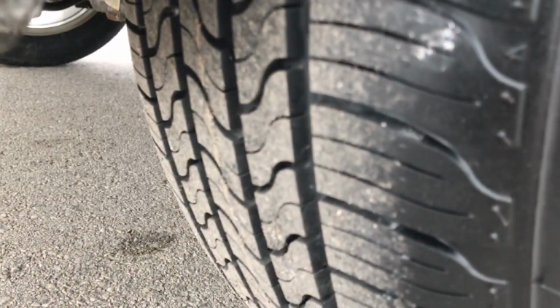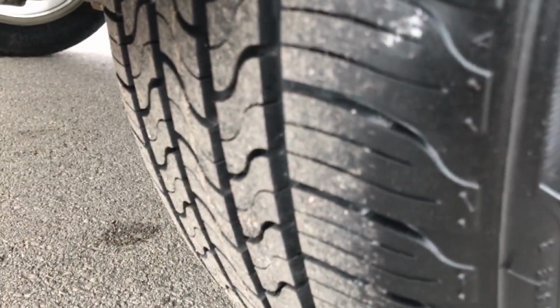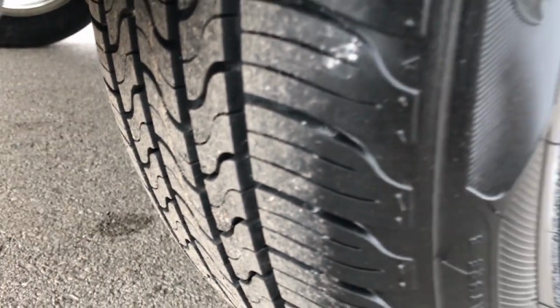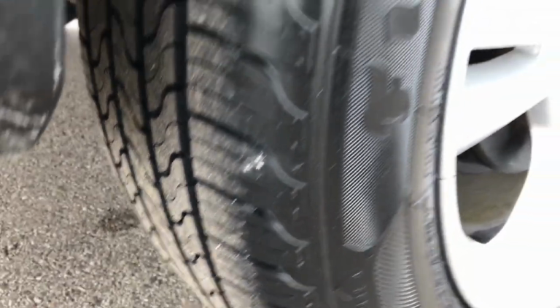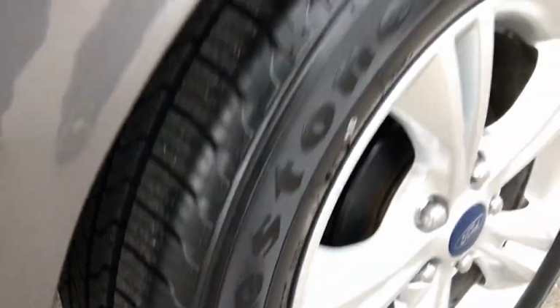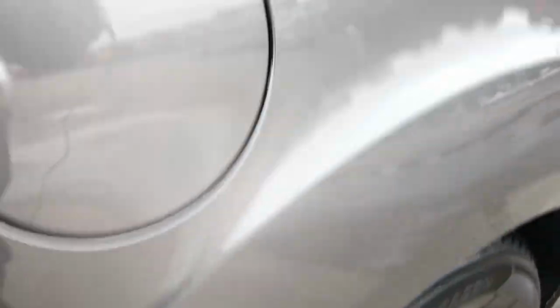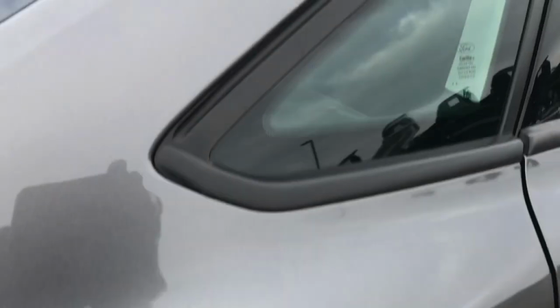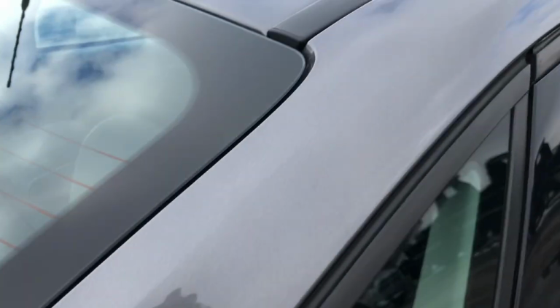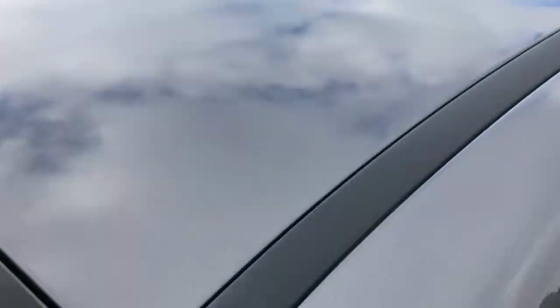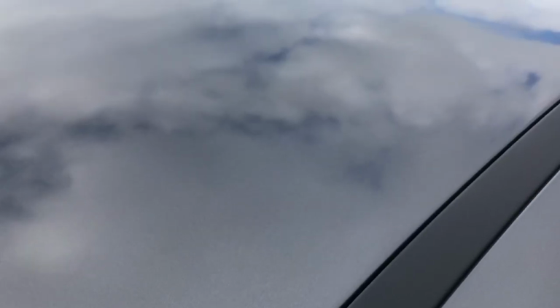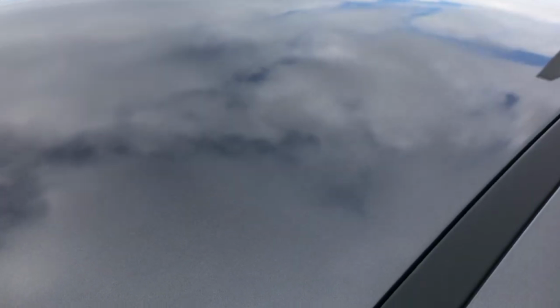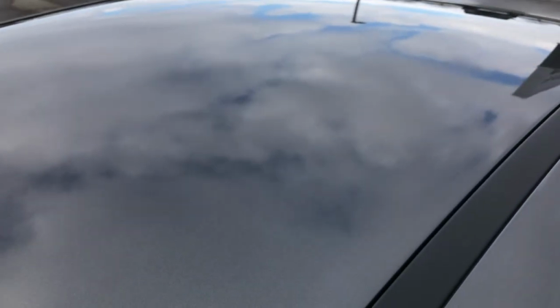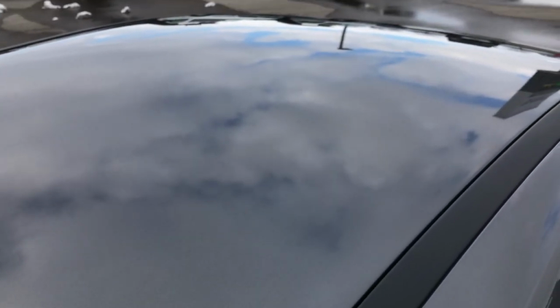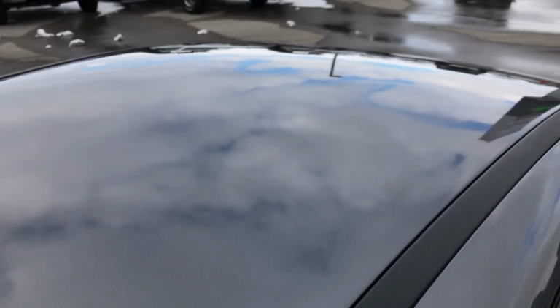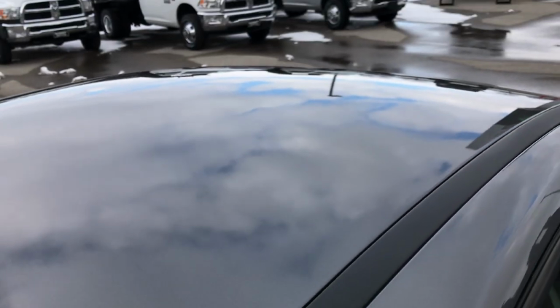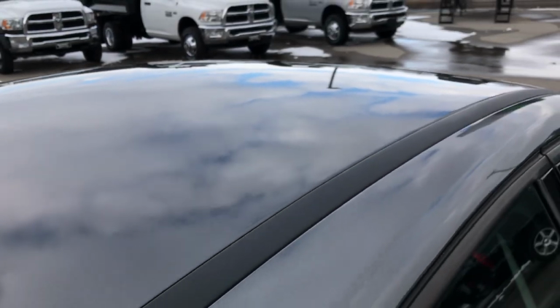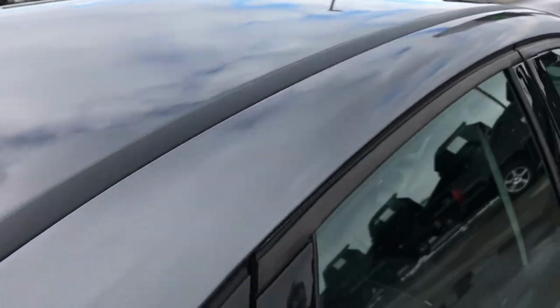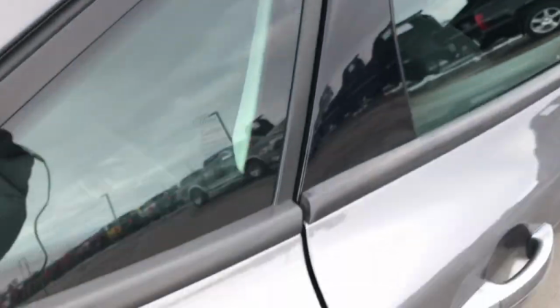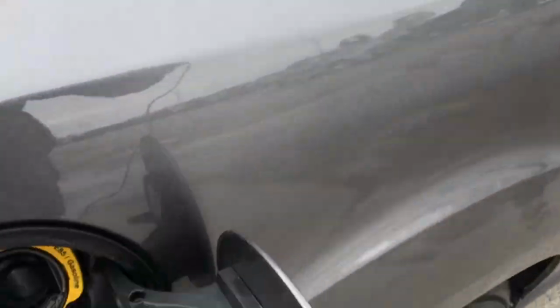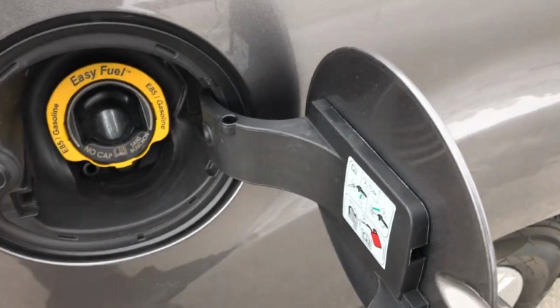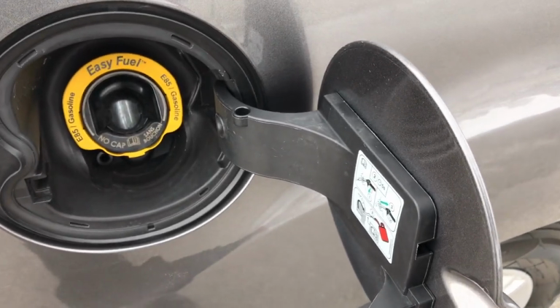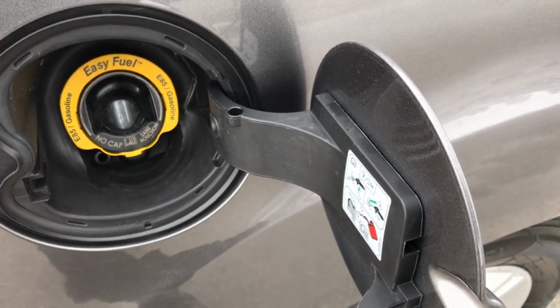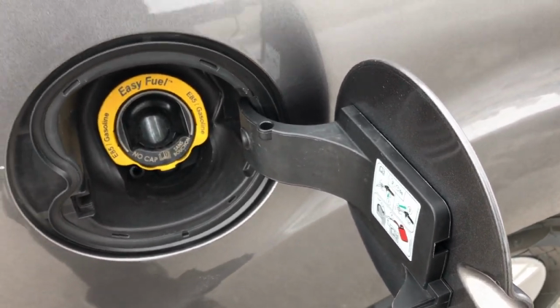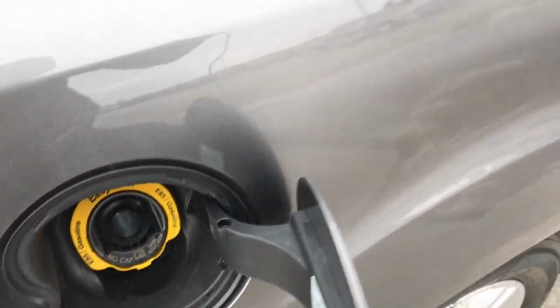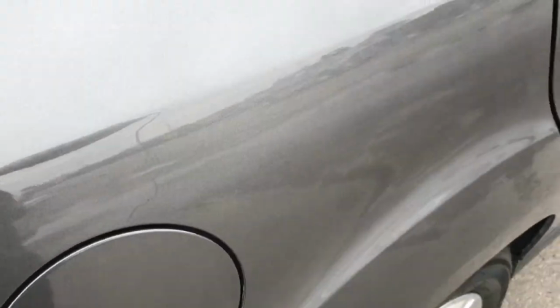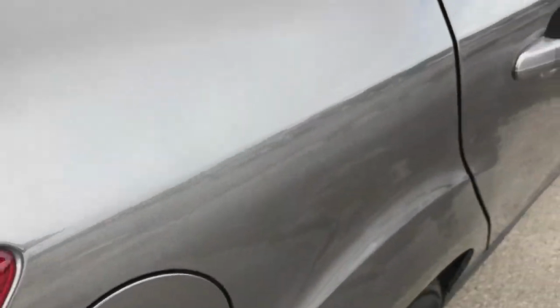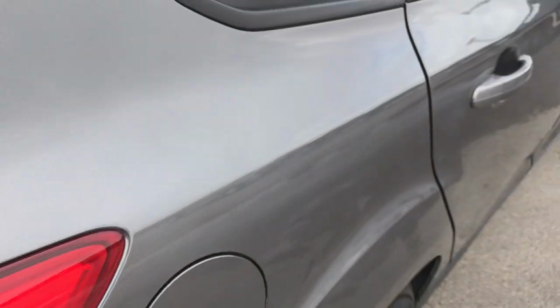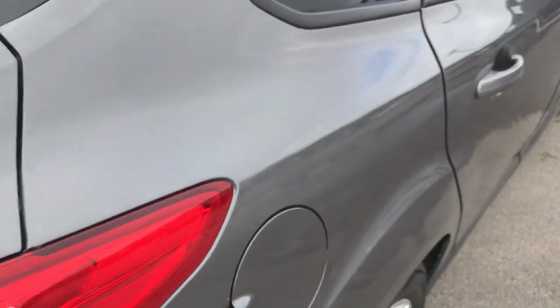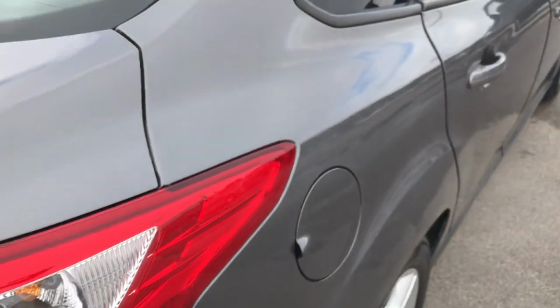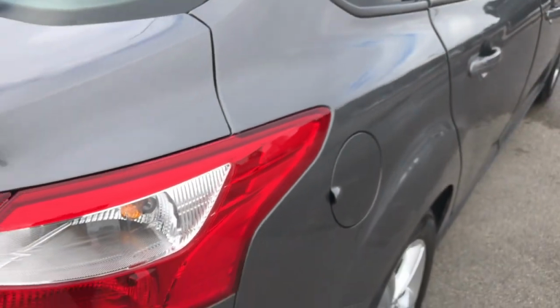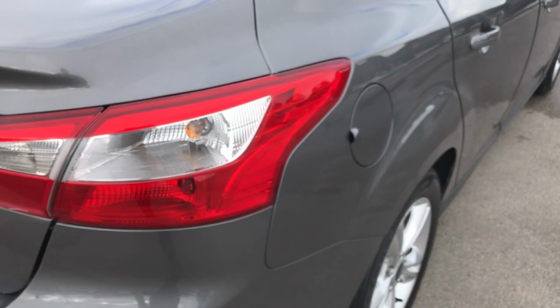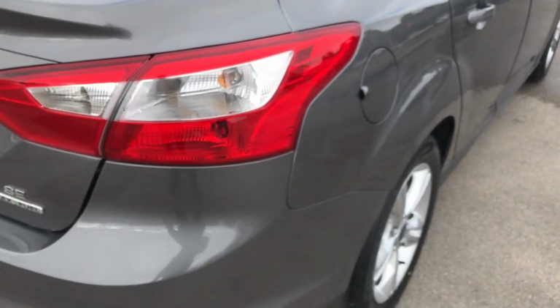Back tires are brand new as well. You can see that the roof is in really nice condition — no dents or dings. It does have the capless fuel fill right there, which is a really nice feature; you're never going to get gas on your hands again.